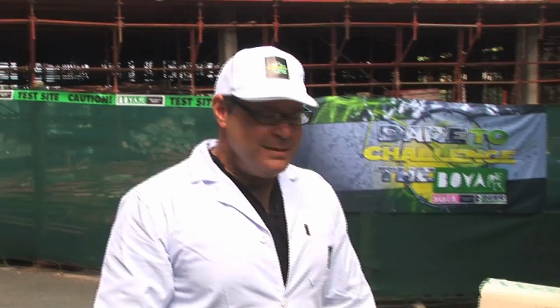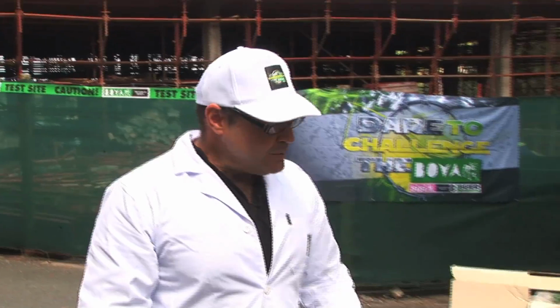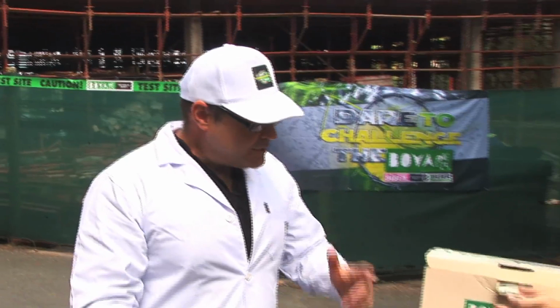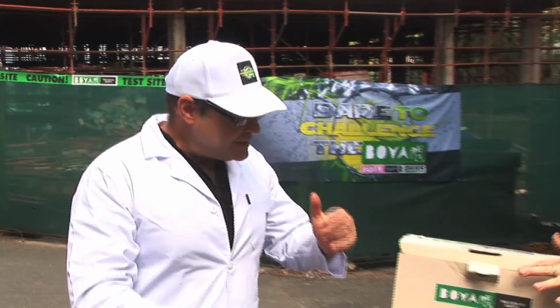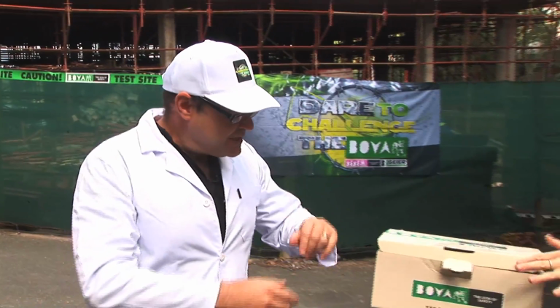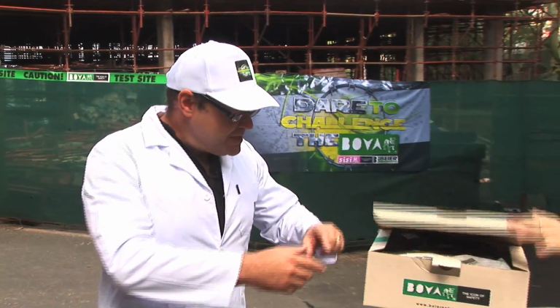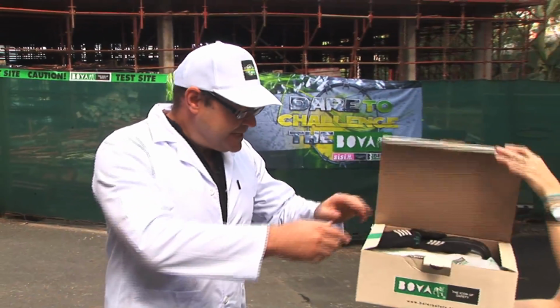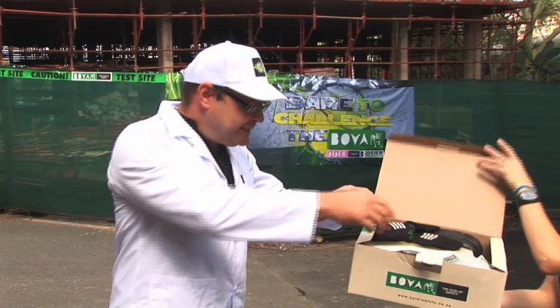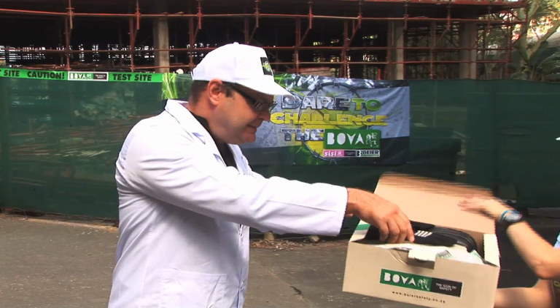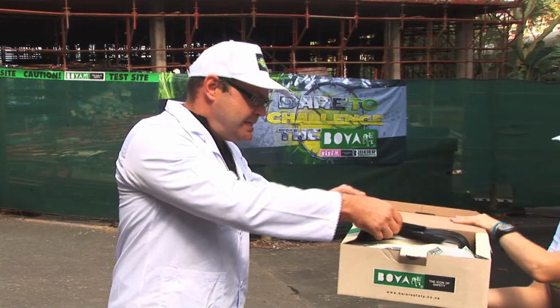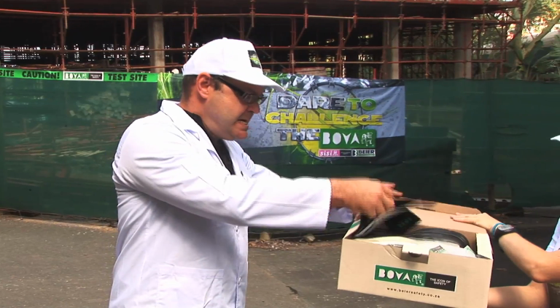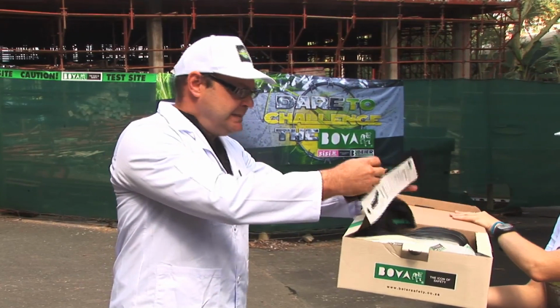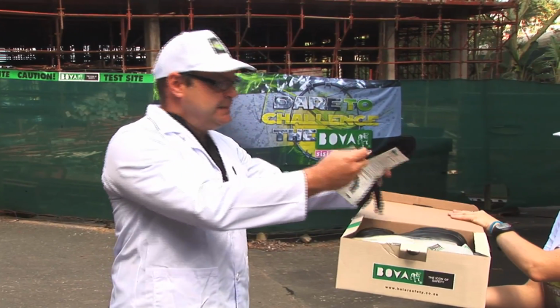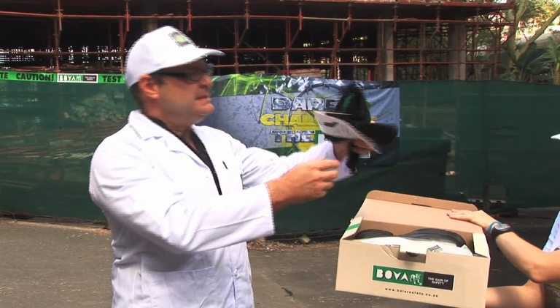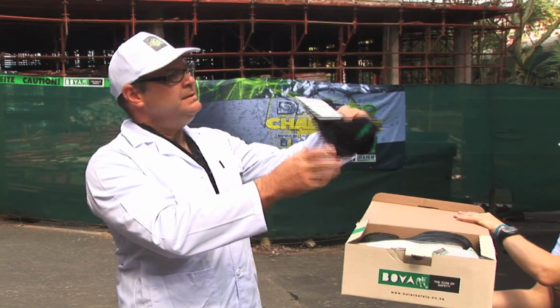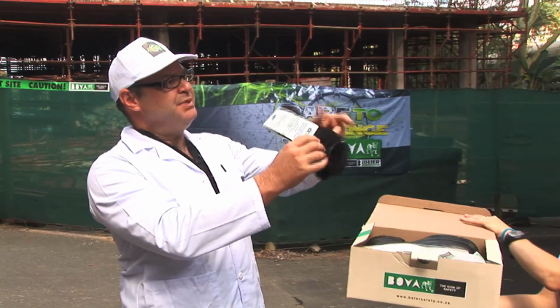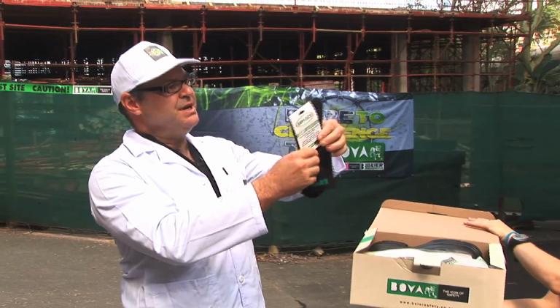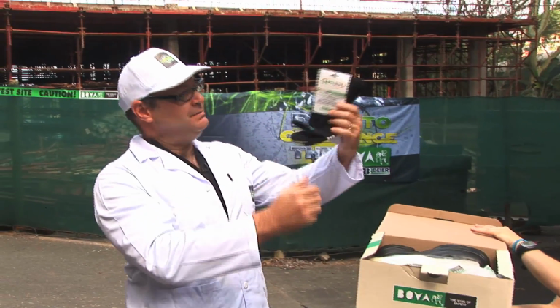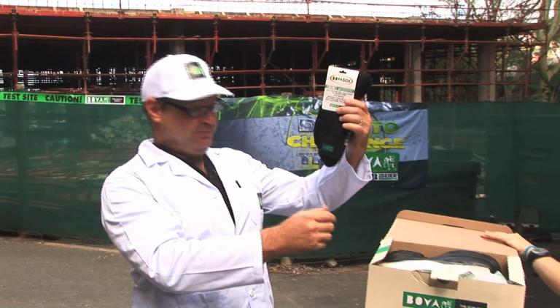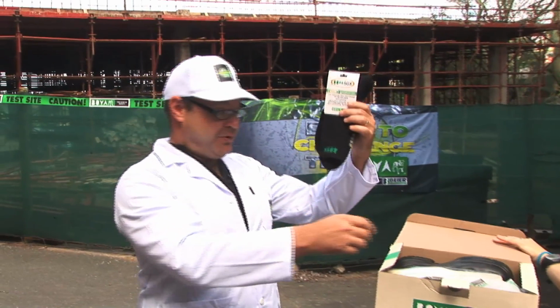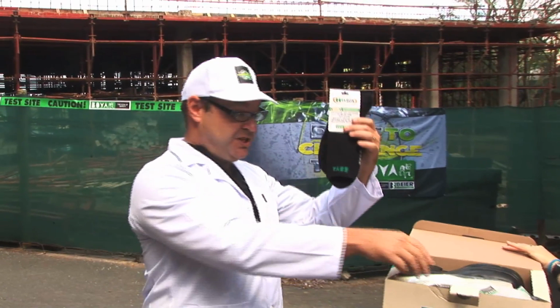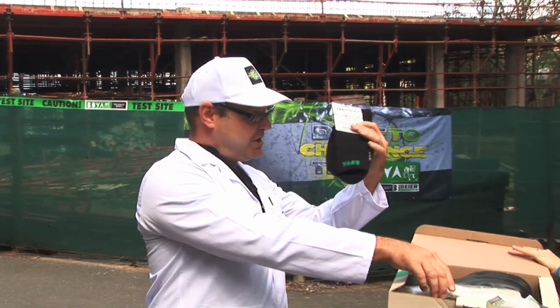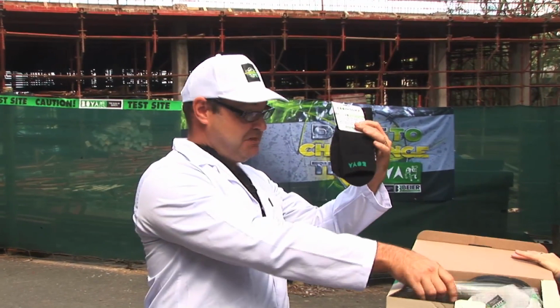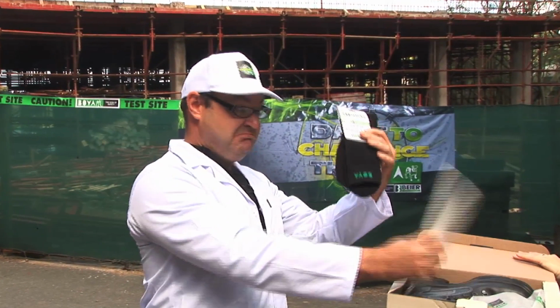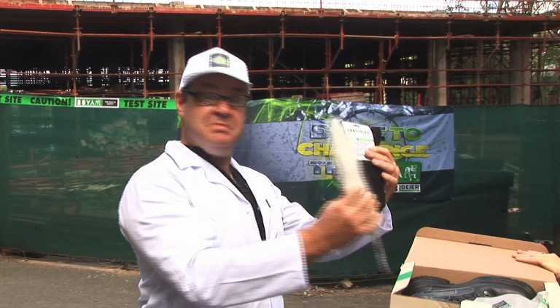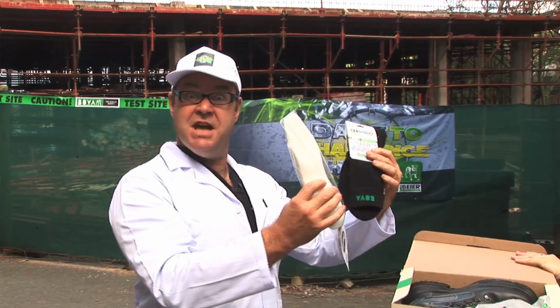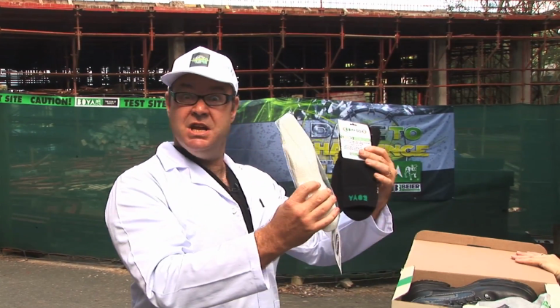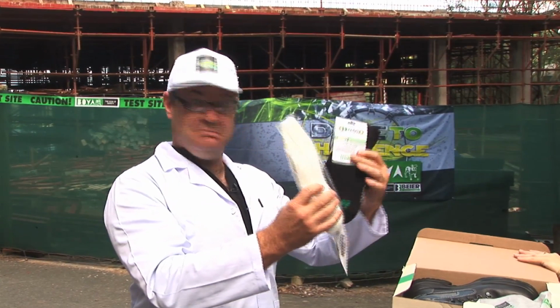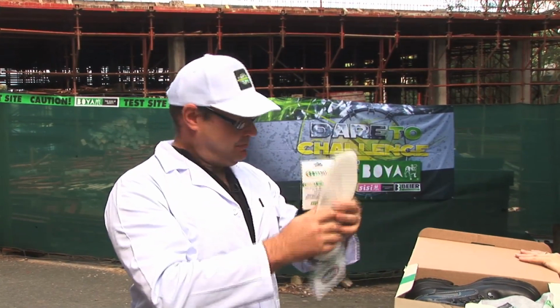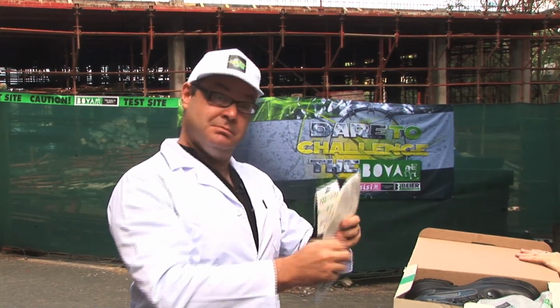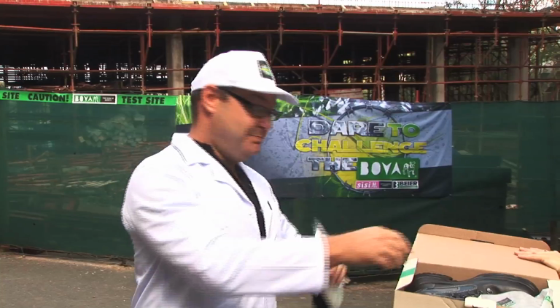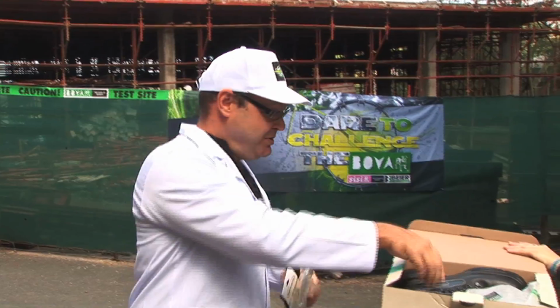Thank you, my trusty assistant. Bonus! Free socks! And inners! Bonus!